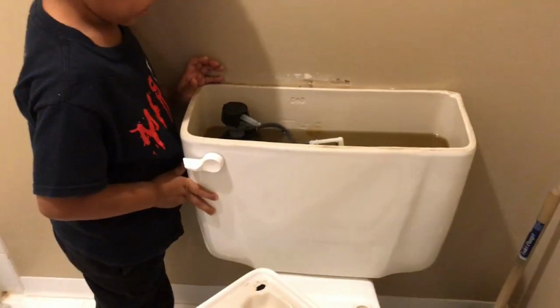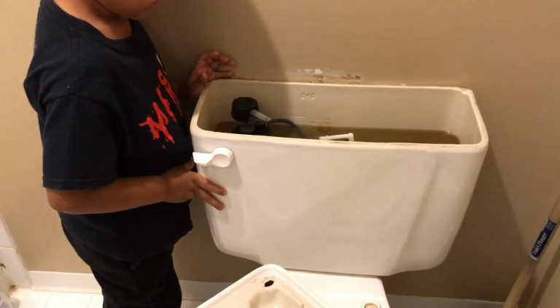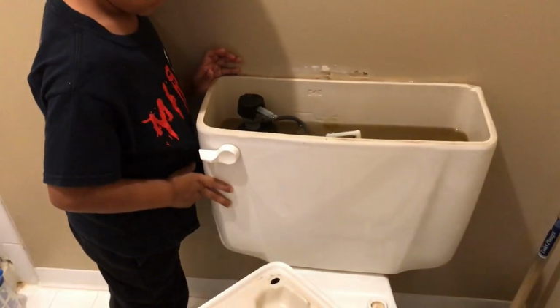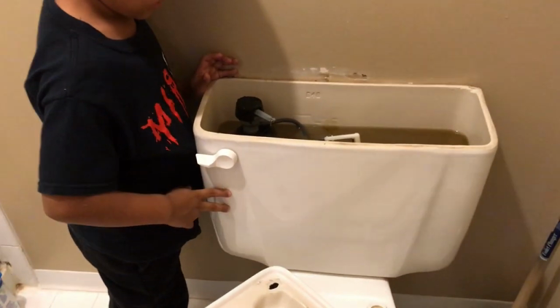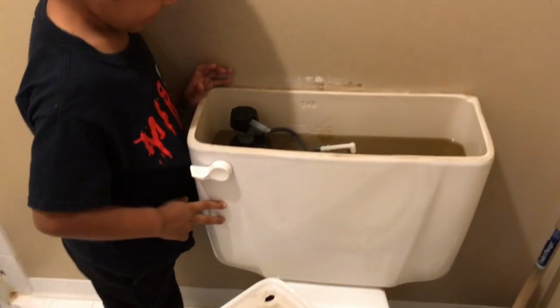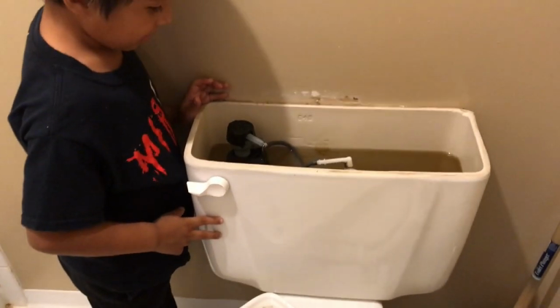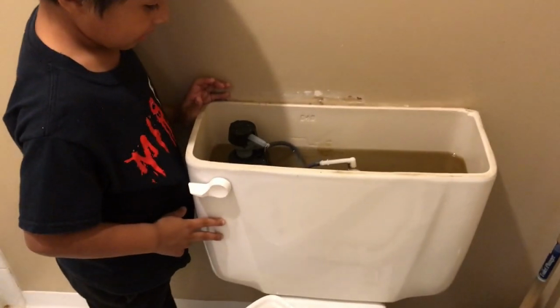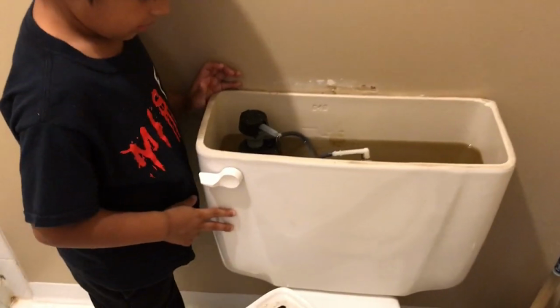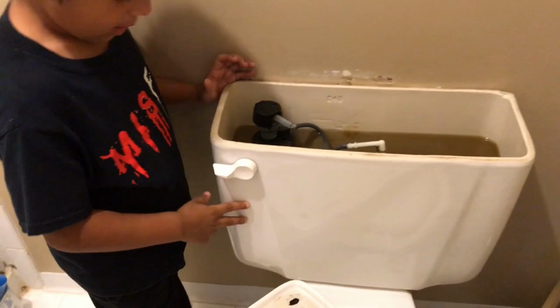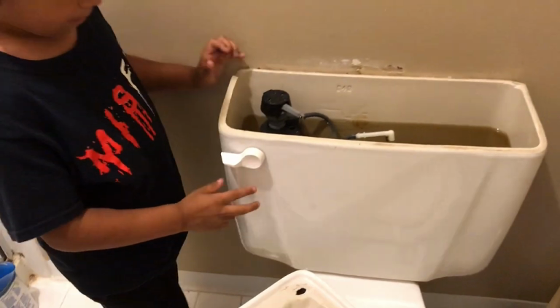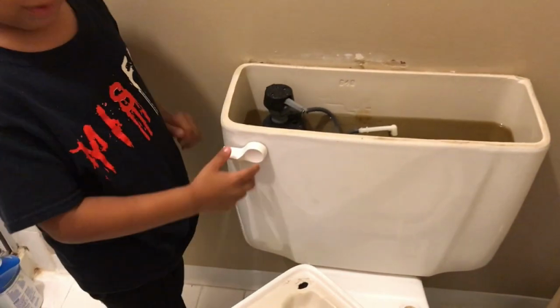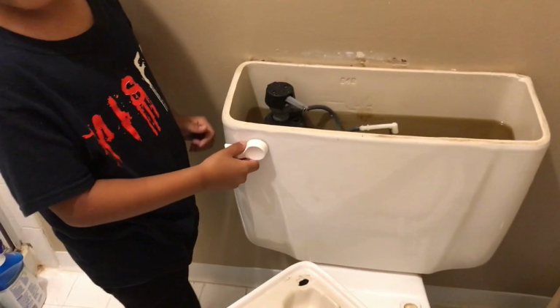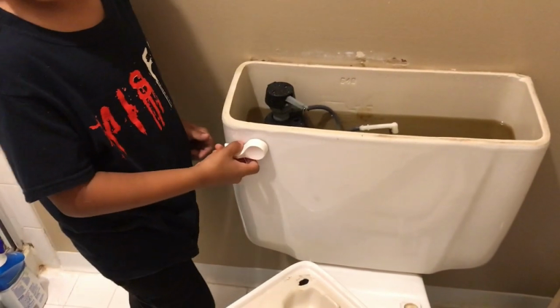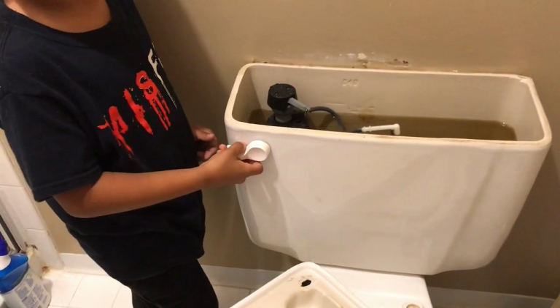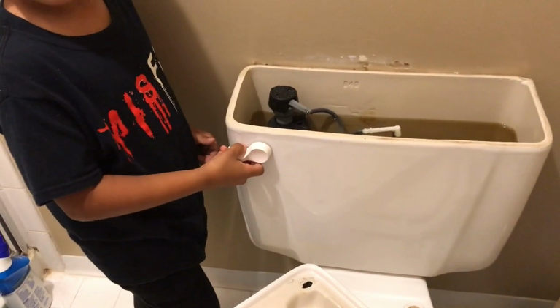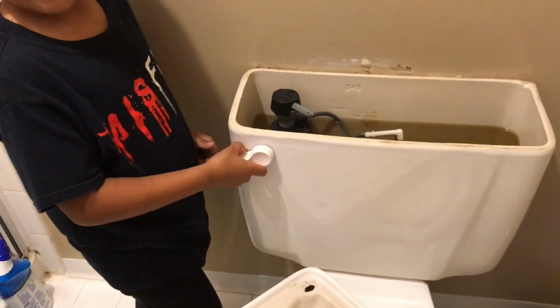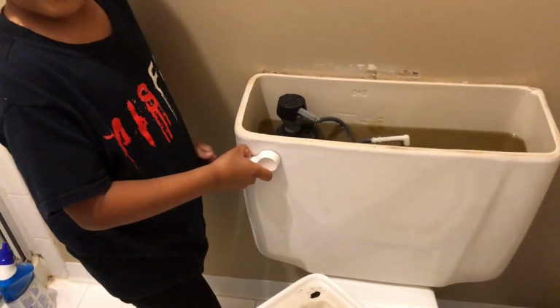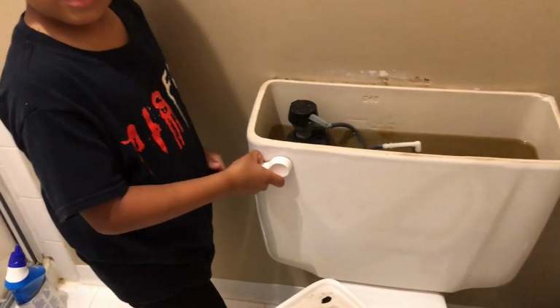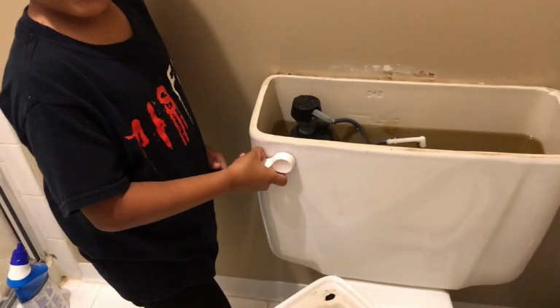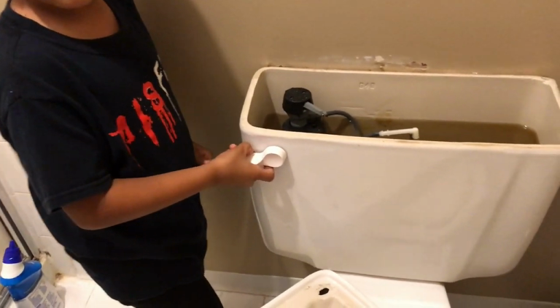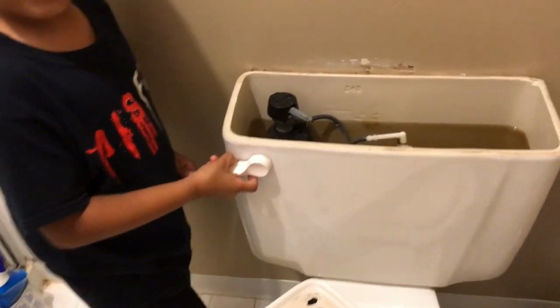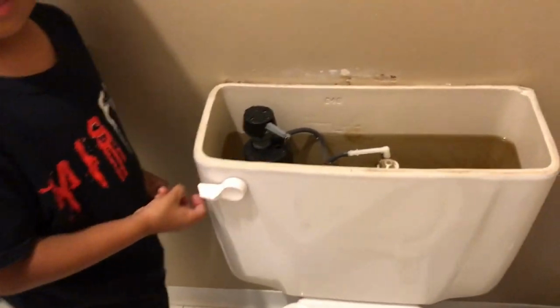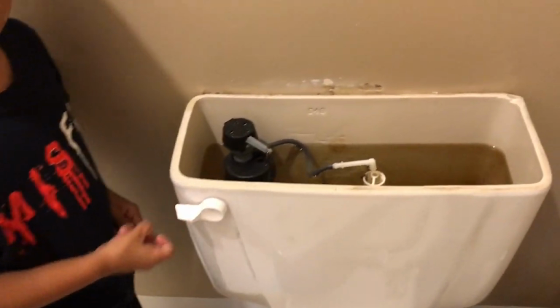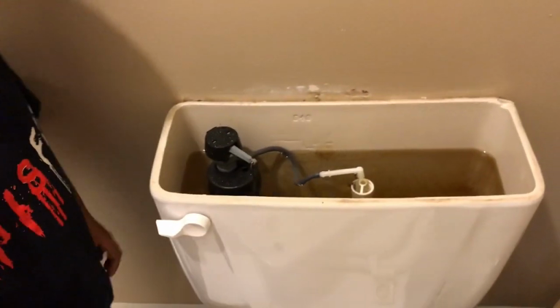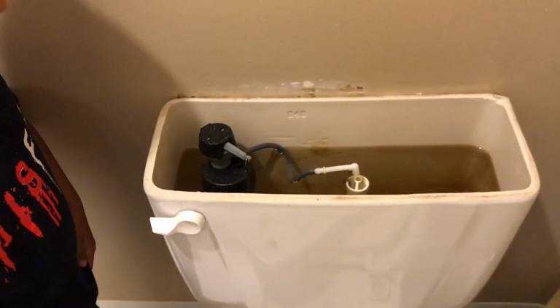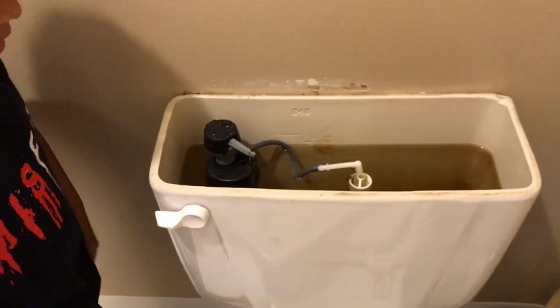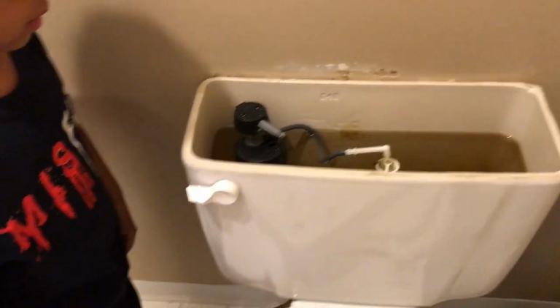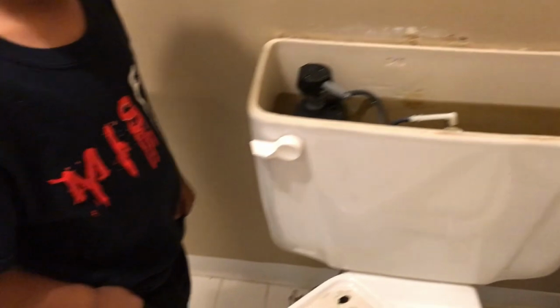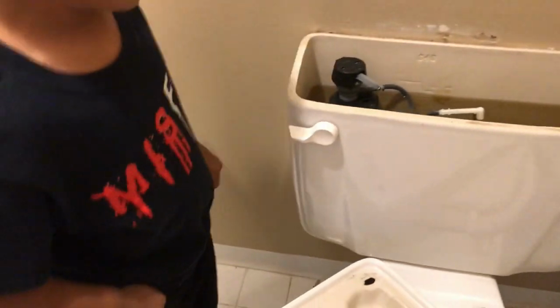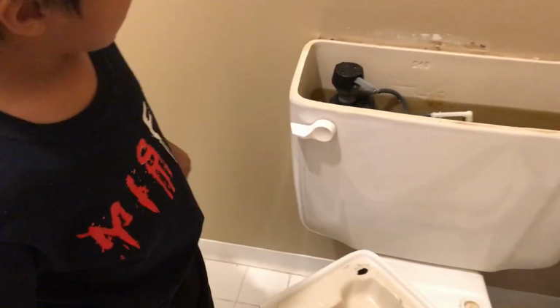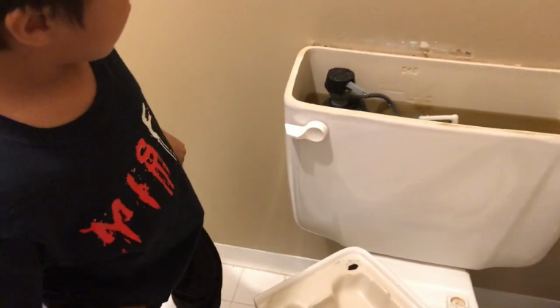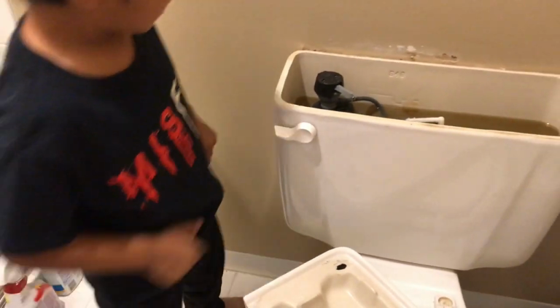And now we want to flush the toilet. So we turned off the water supply. We're flushing the toilet so that all the water inside the tank goes away. Go ahead and flush it.